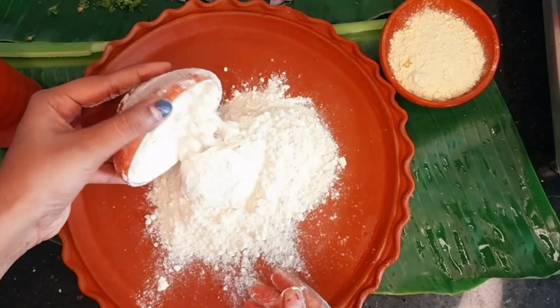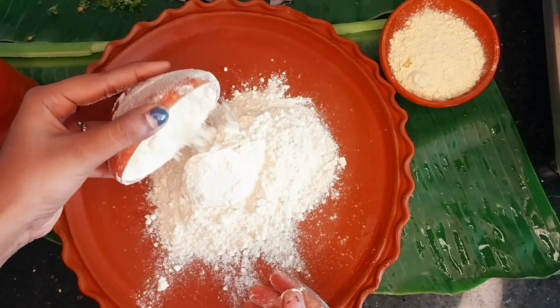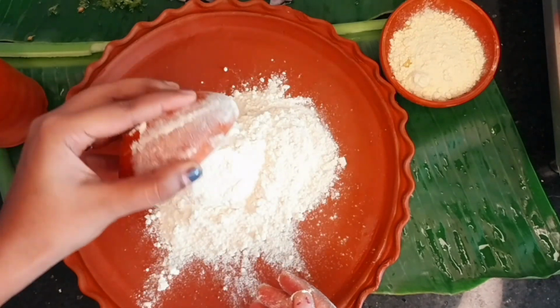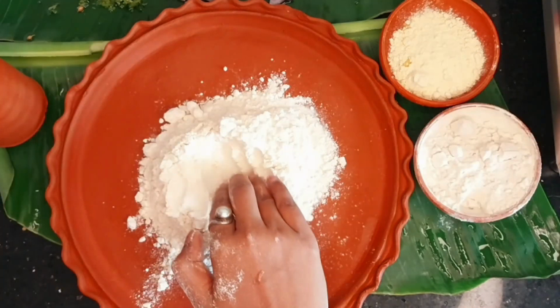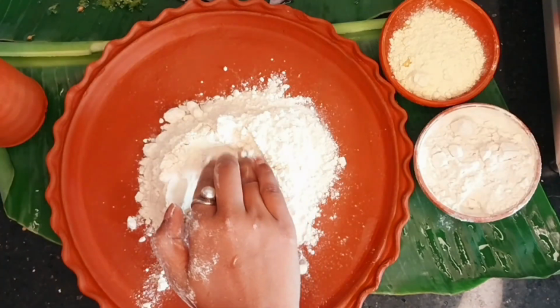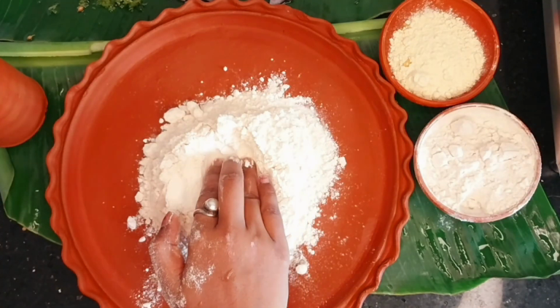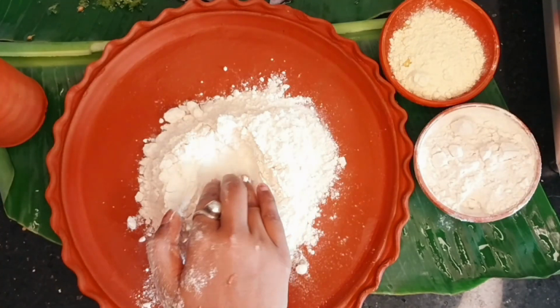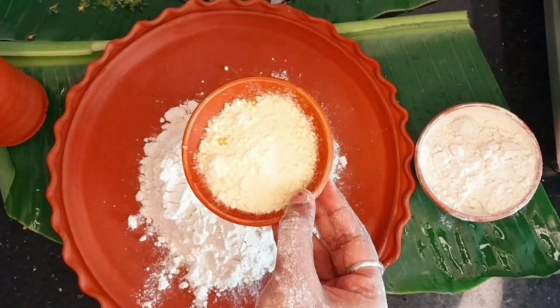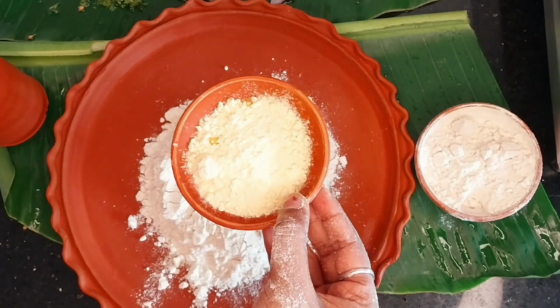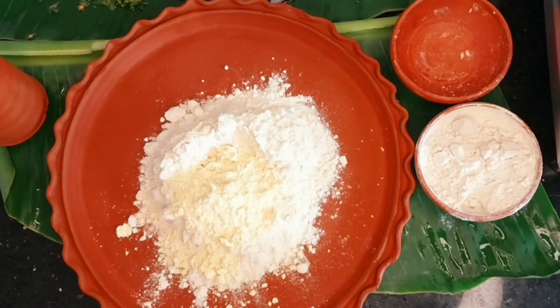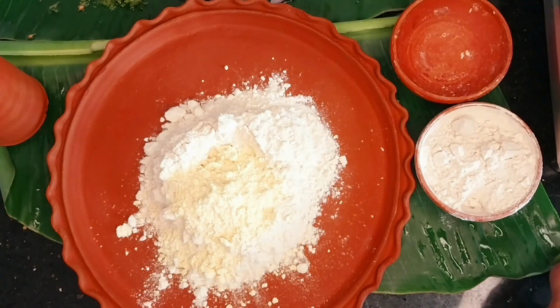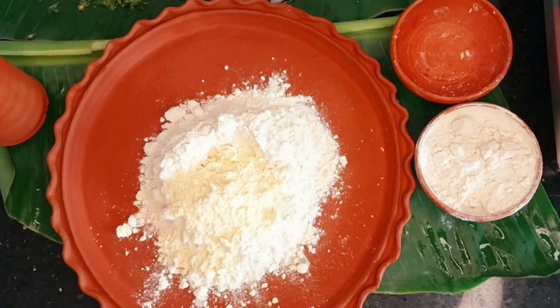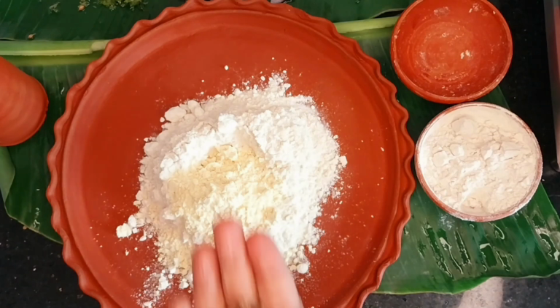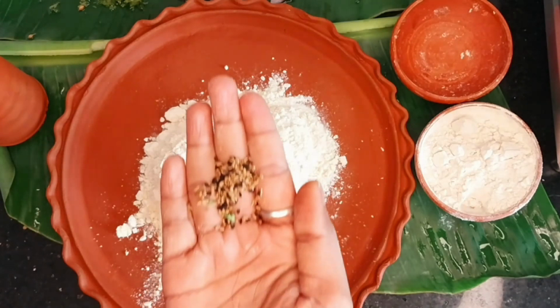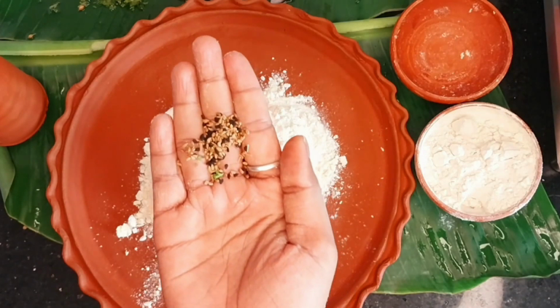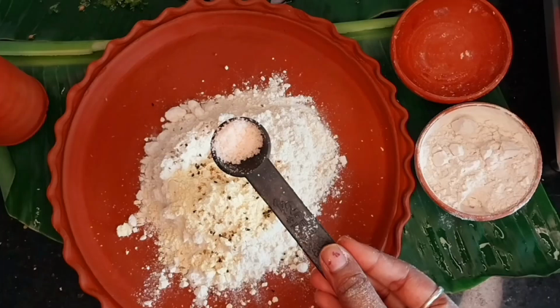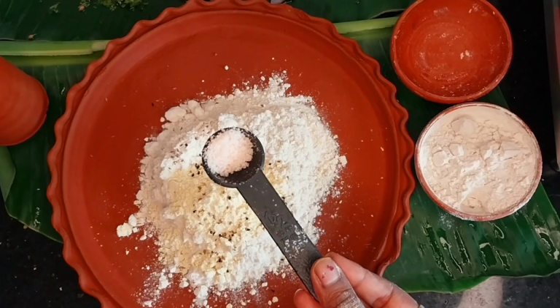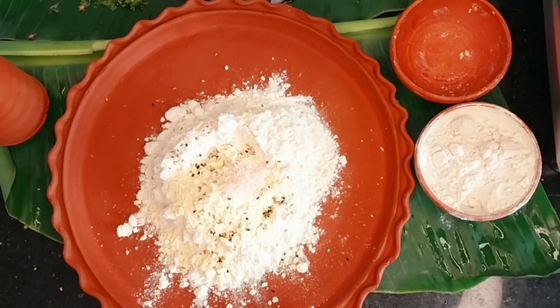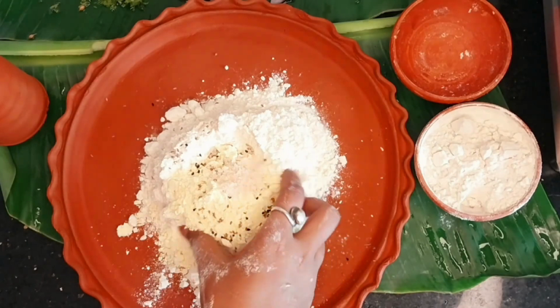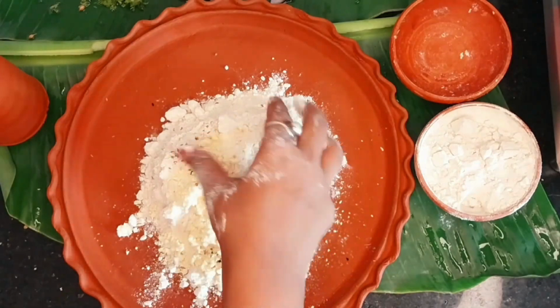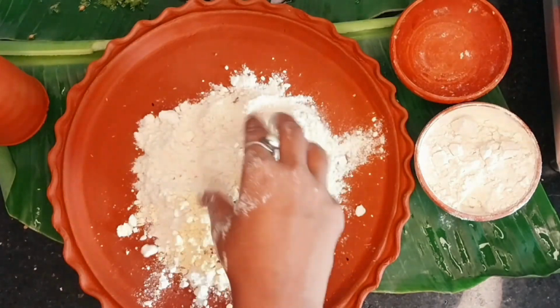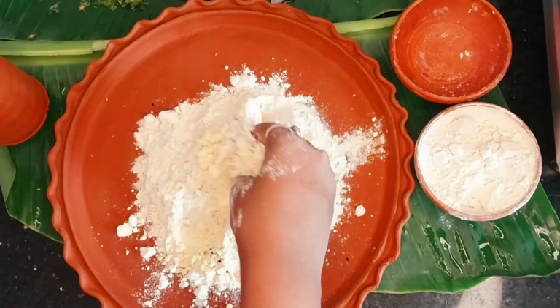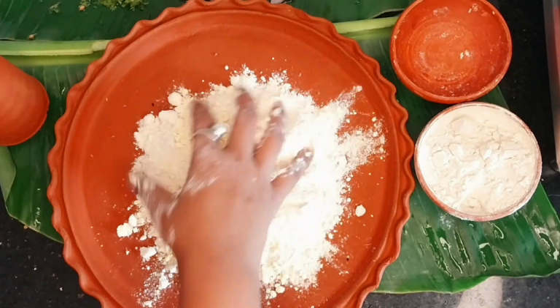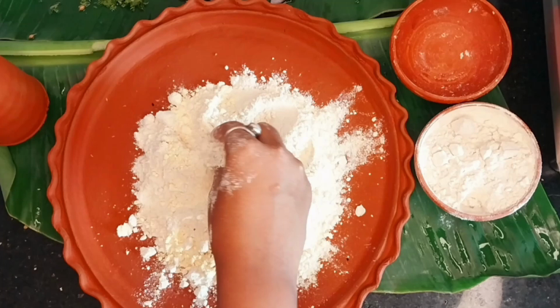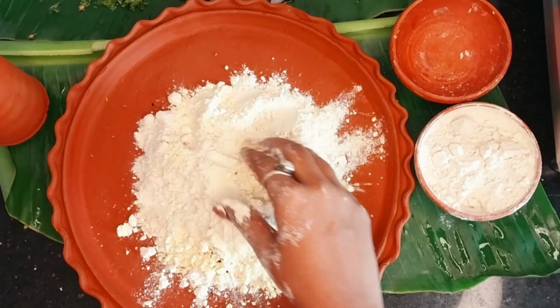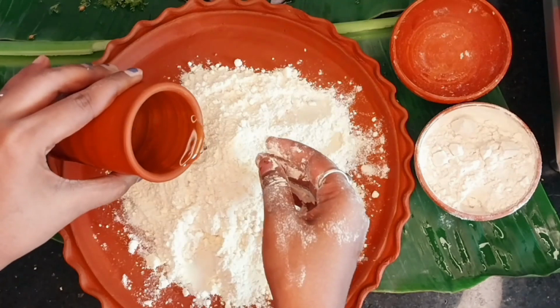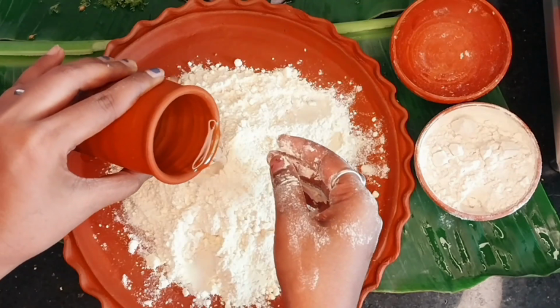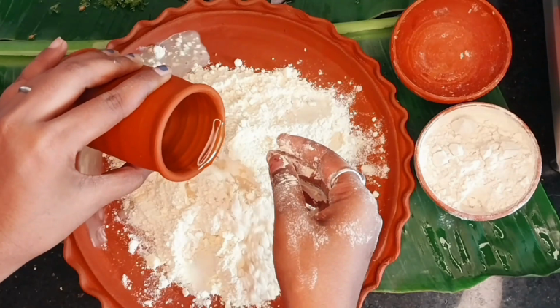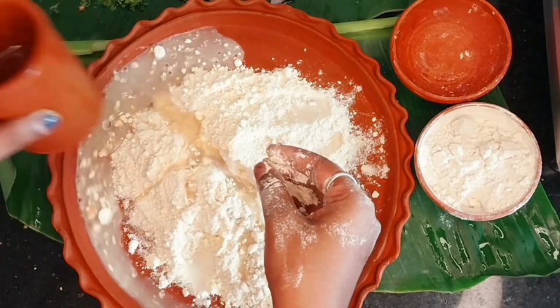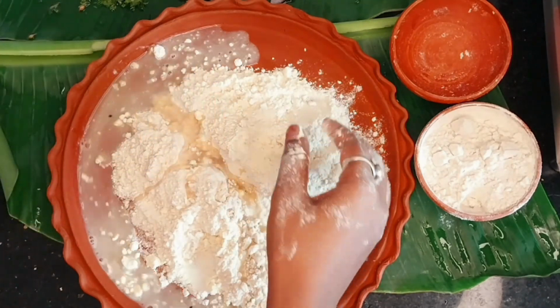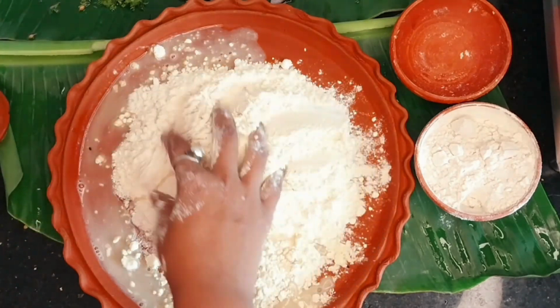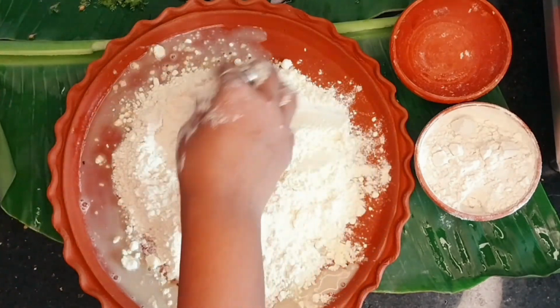We will add a bit of oil to the dough, and I have also added kalonji (nigella seeds) for taste.